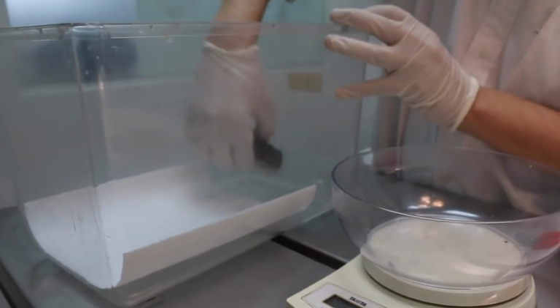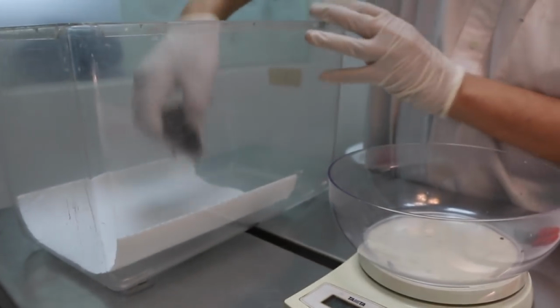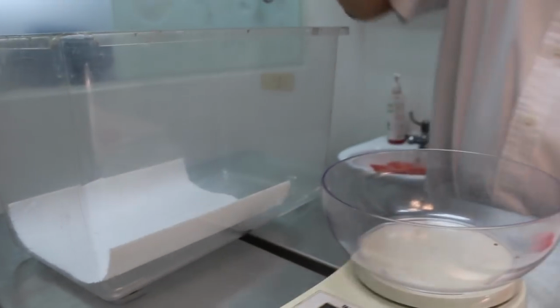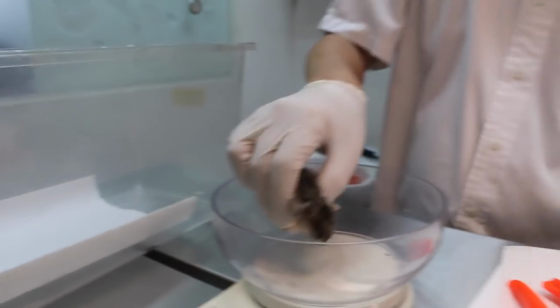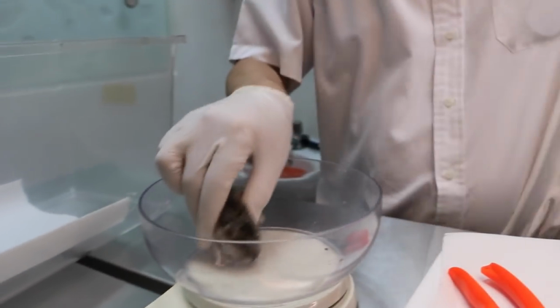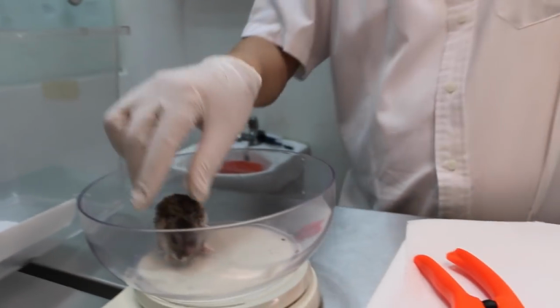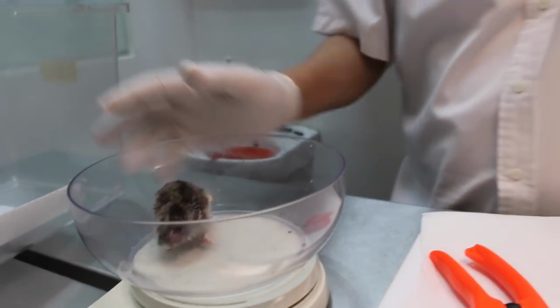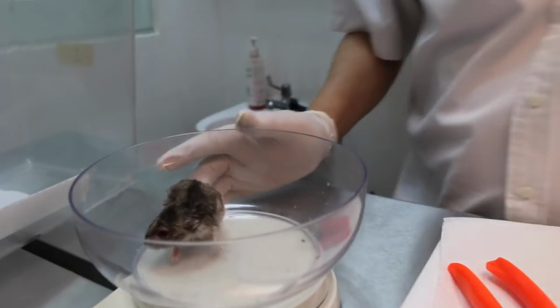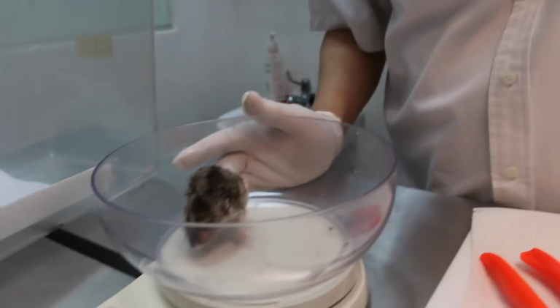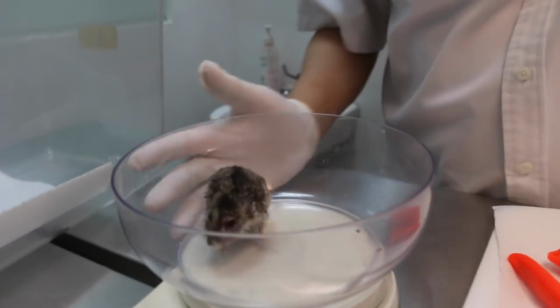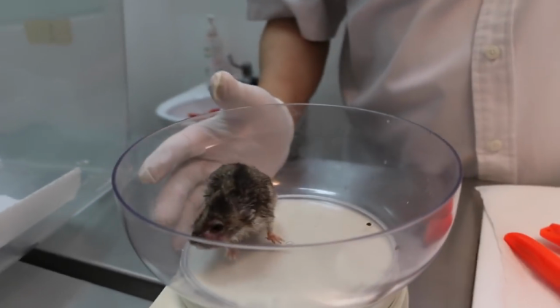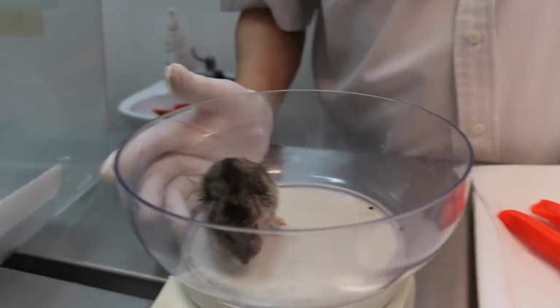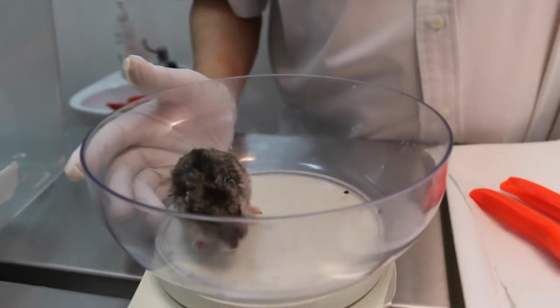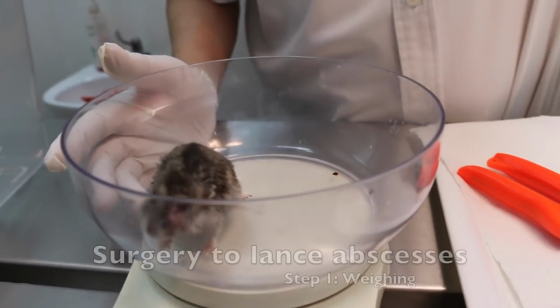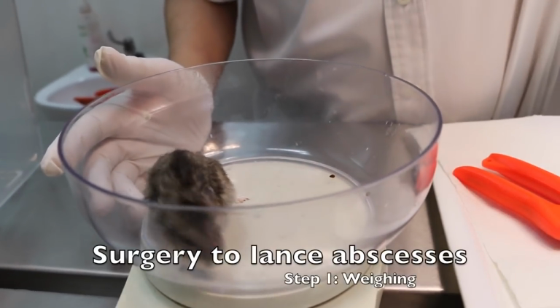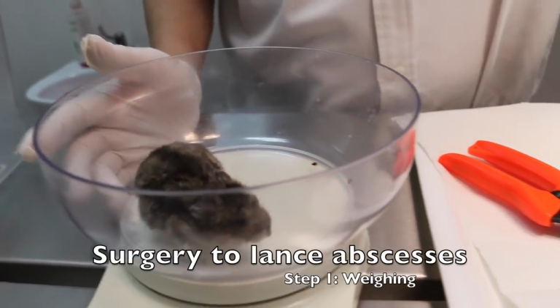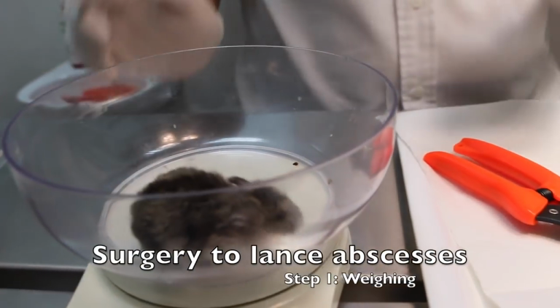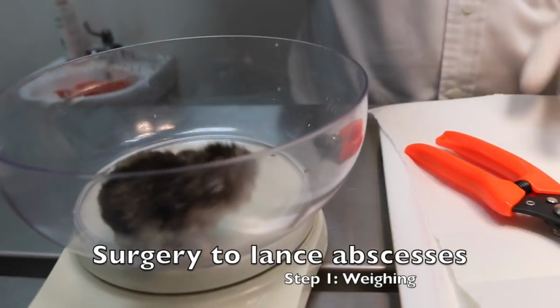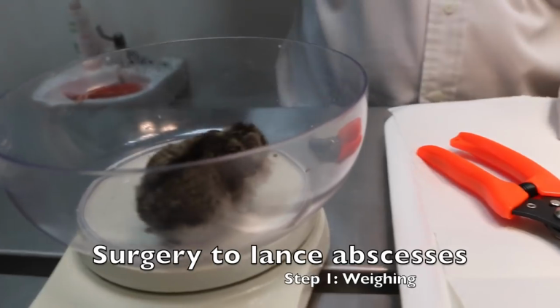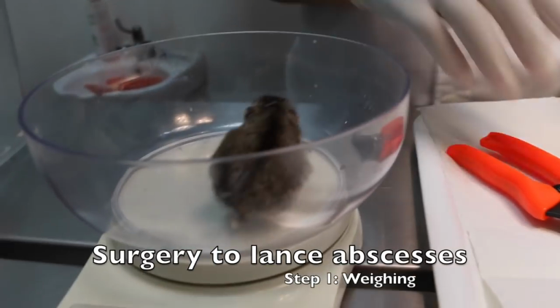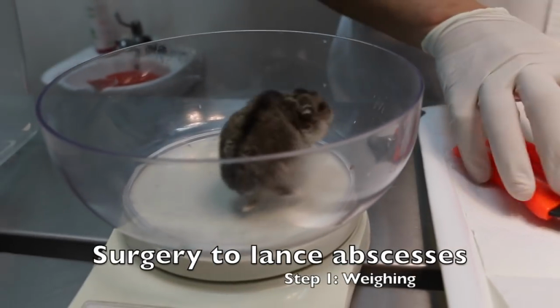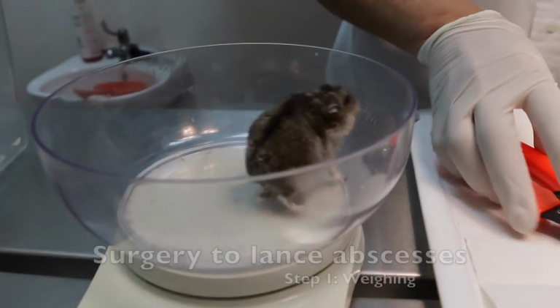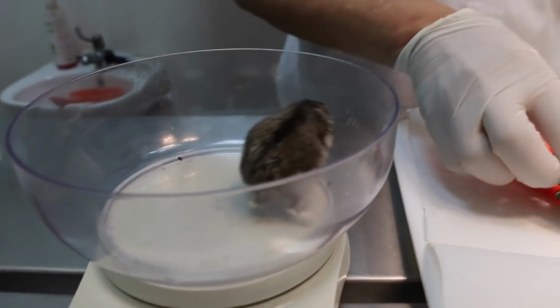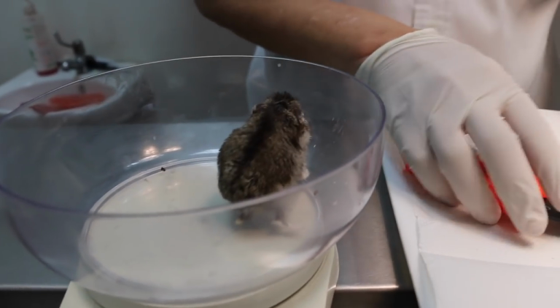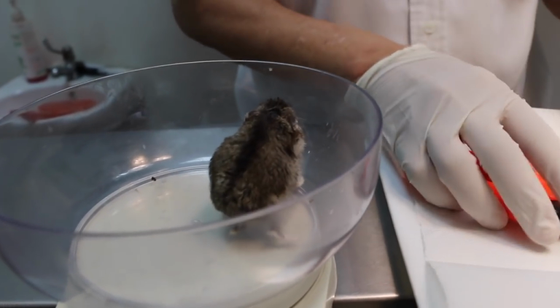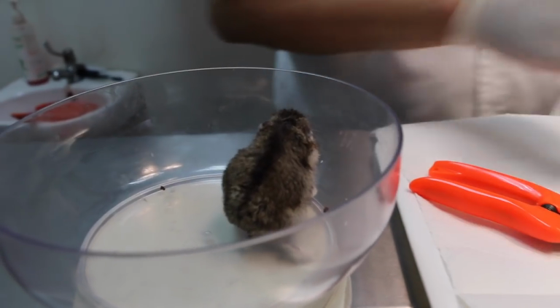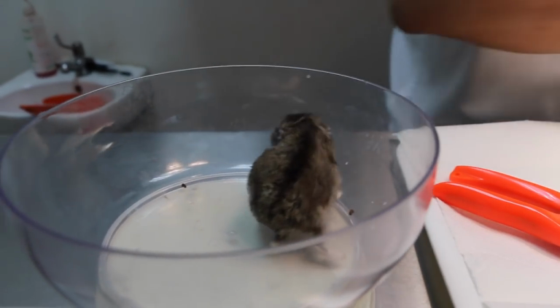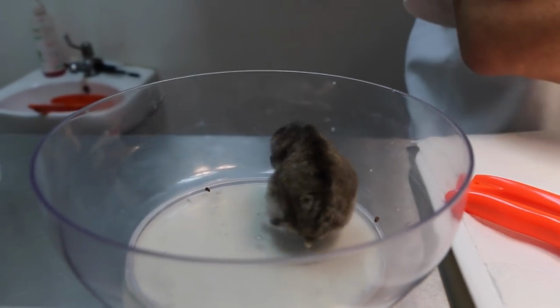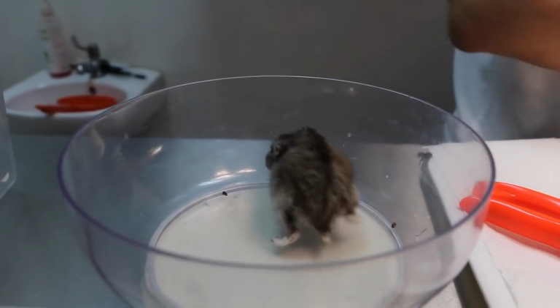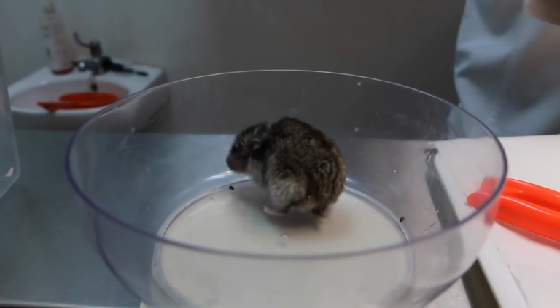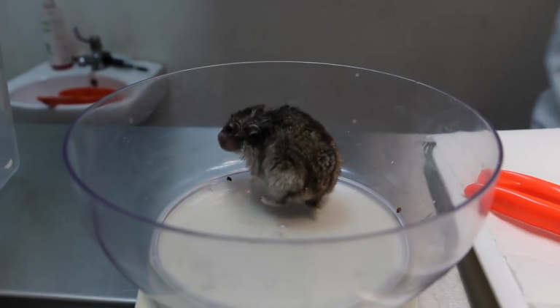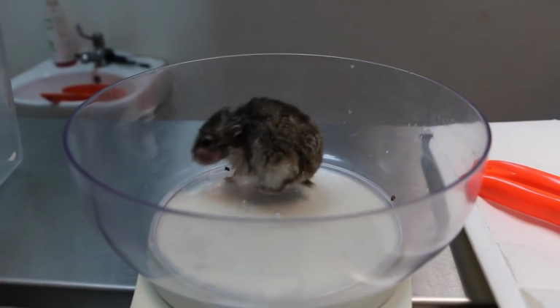The next day, the hamster's abscesses had ripened and she was prepared for surgery. When the hamster was weighed before surgery, she was found to be 25 grams — 11 grams lighter than she had been 15 days ago.